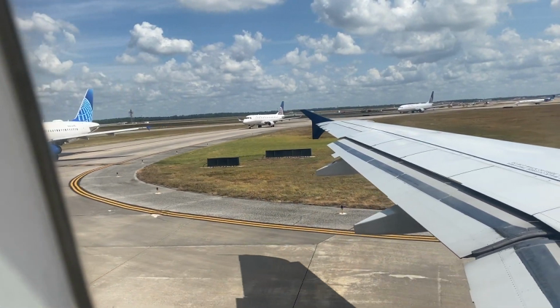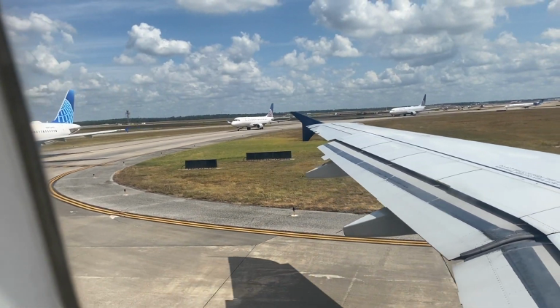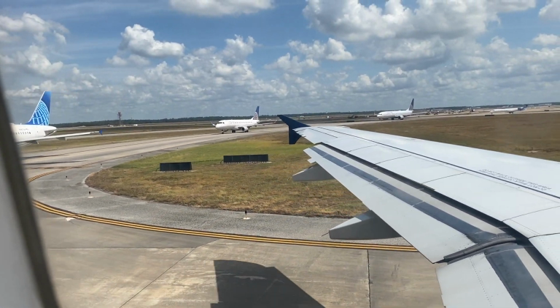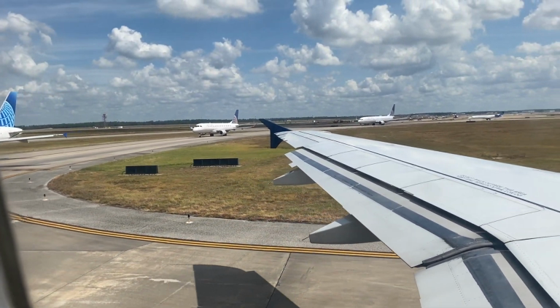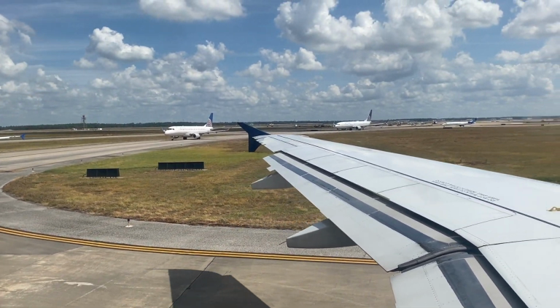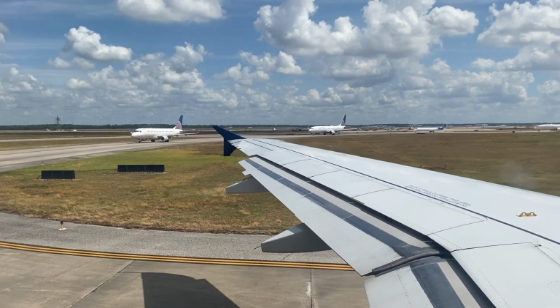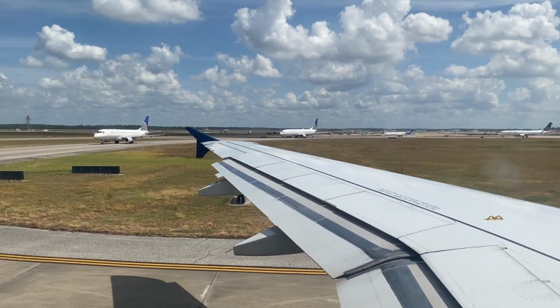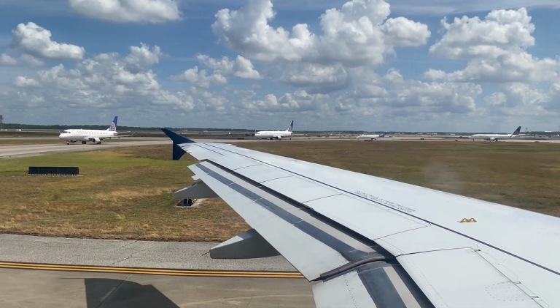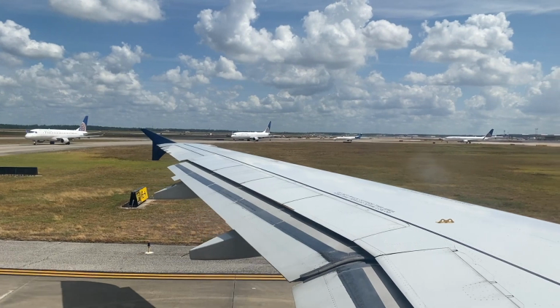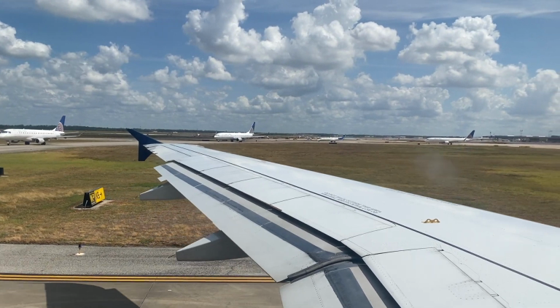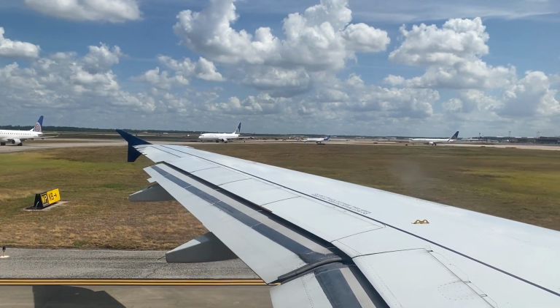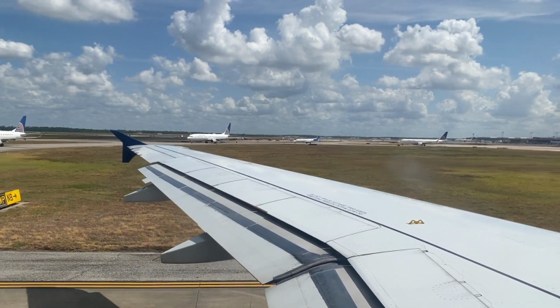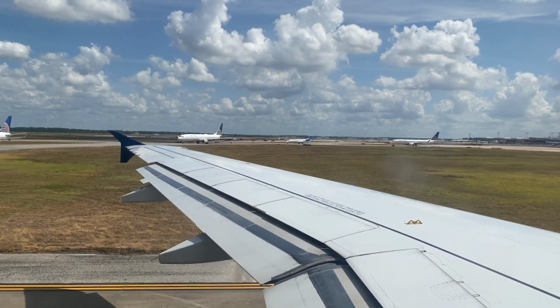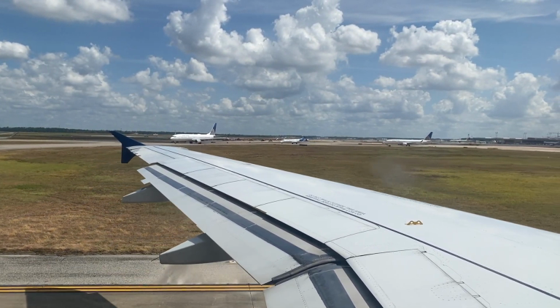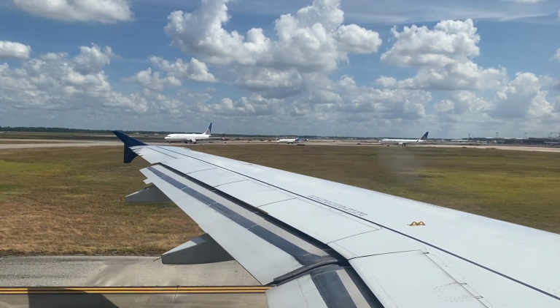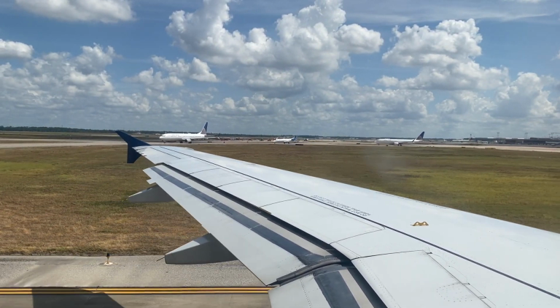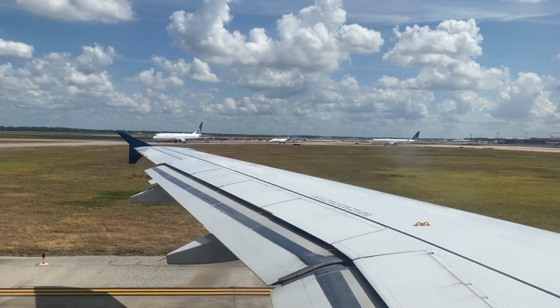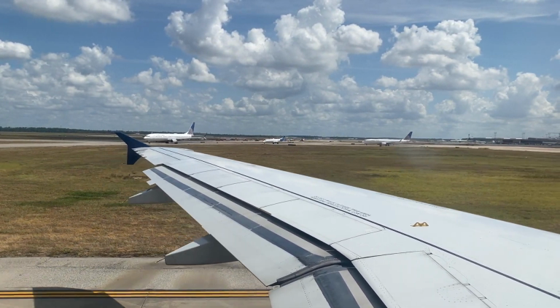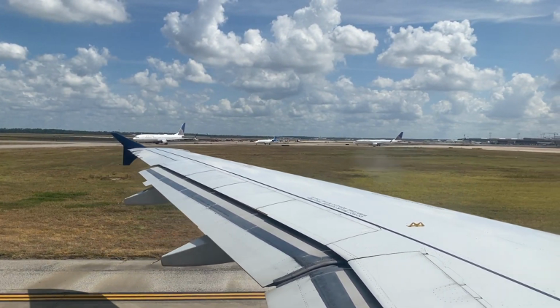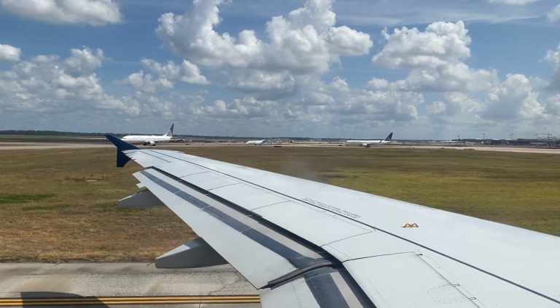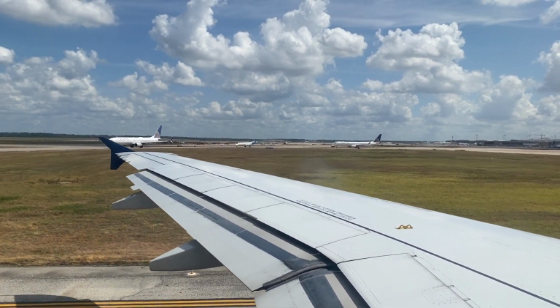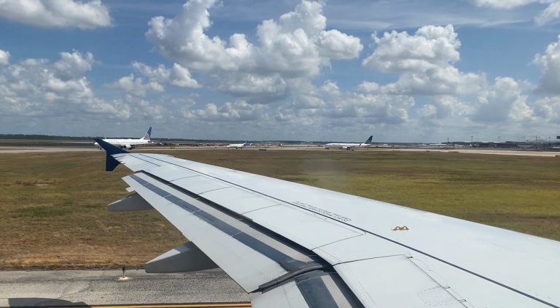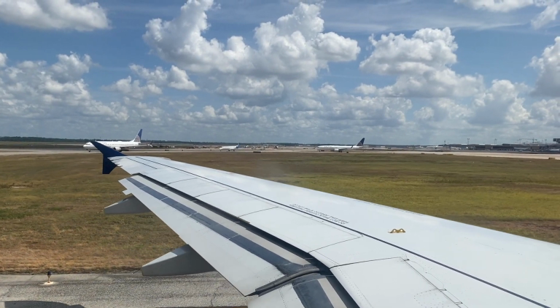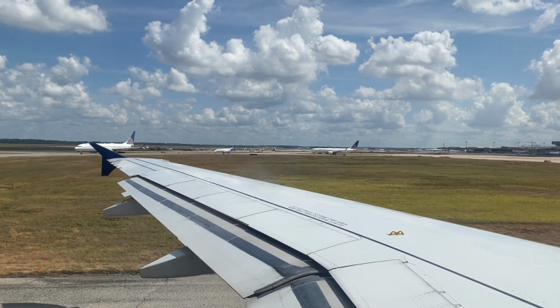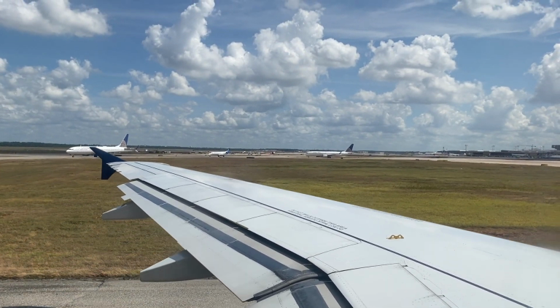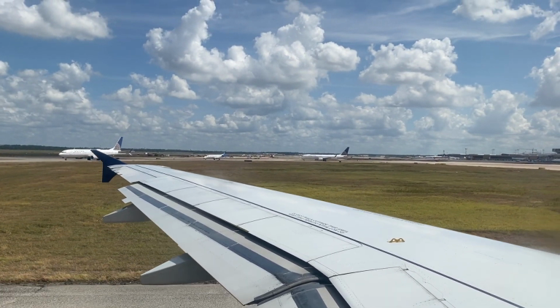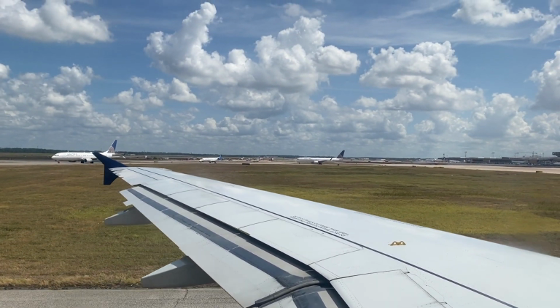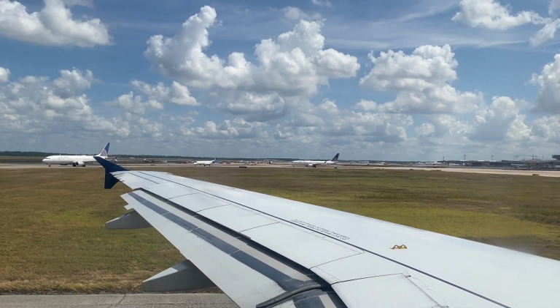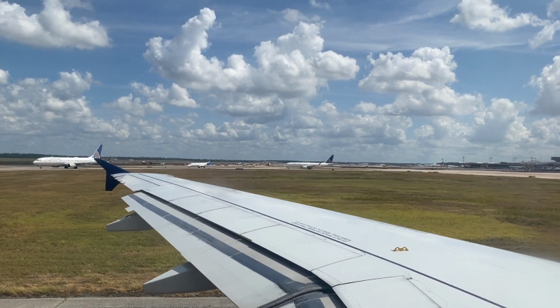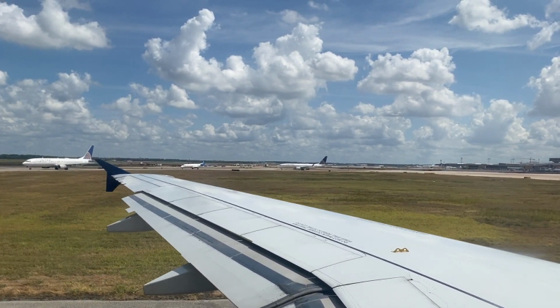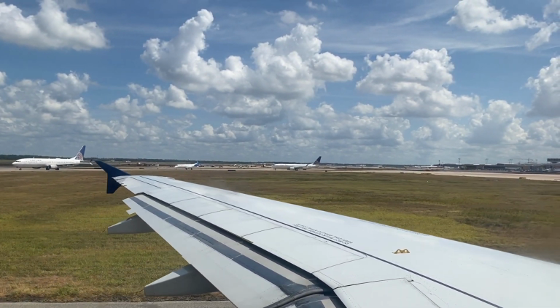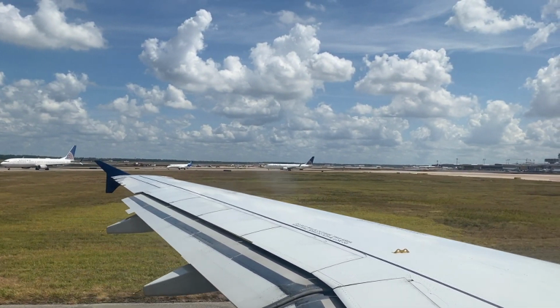So once we were cleared, we were able to get in line for takeoff. There was quite a long line of other planes also waiting to be cleared, but once we were able to take off and get in the air, we were on our way to Detroit.